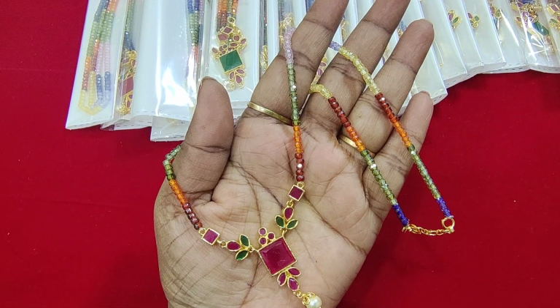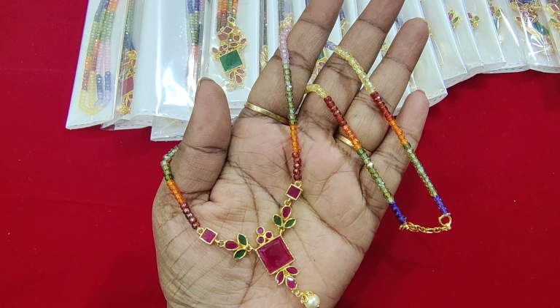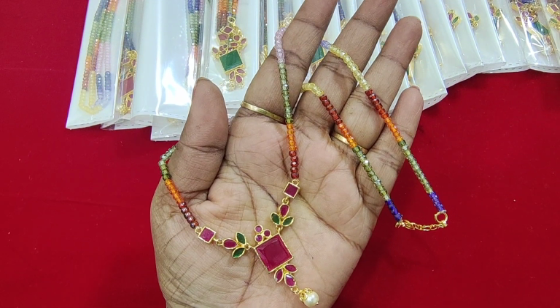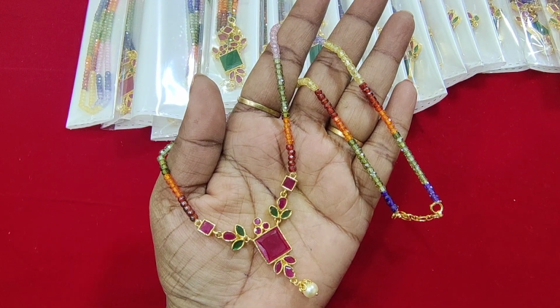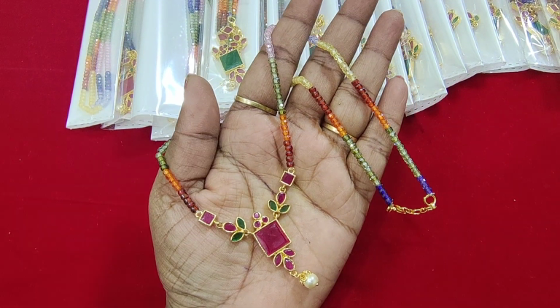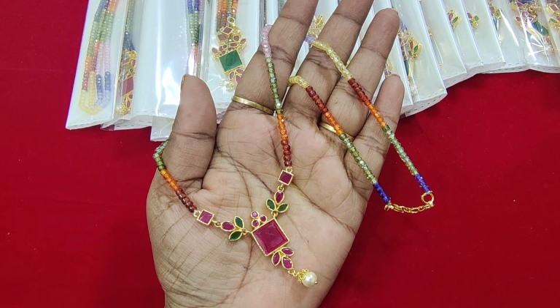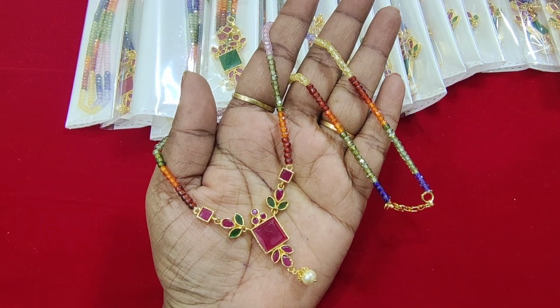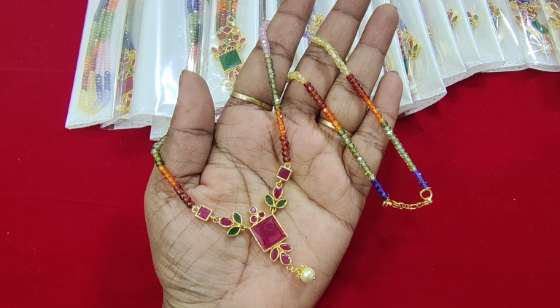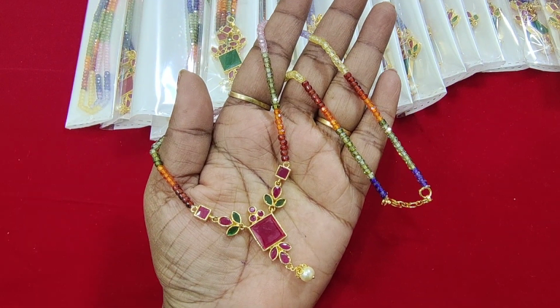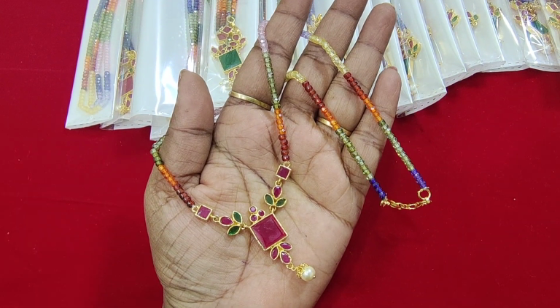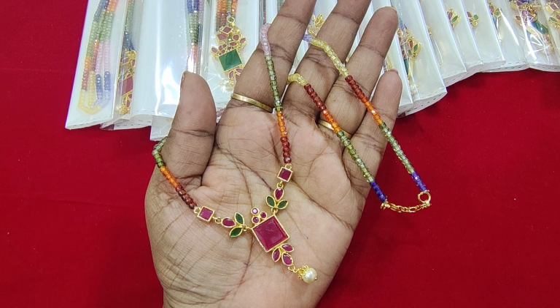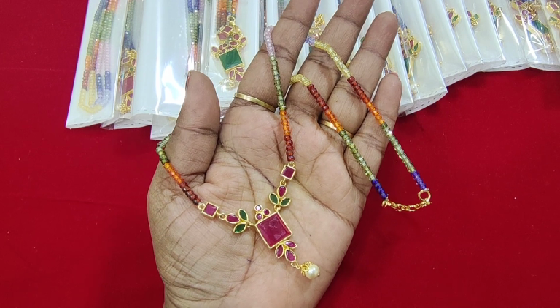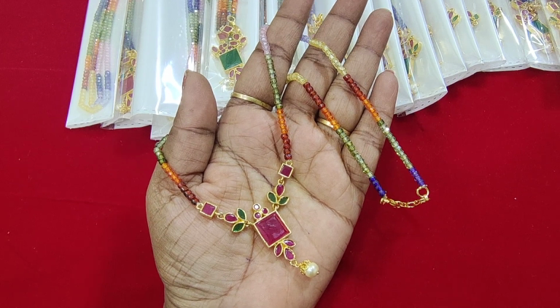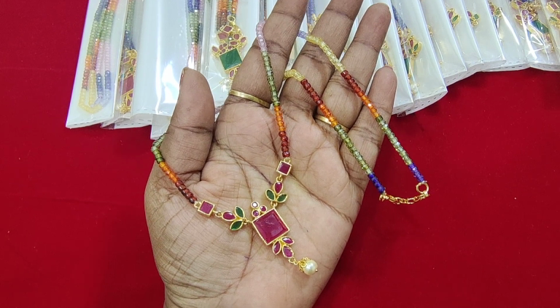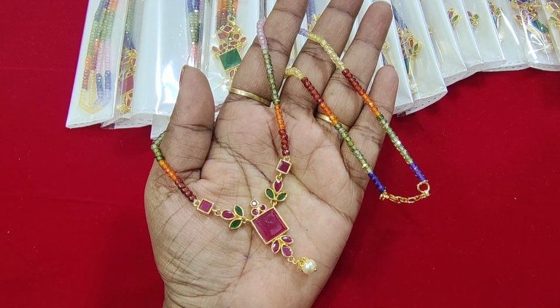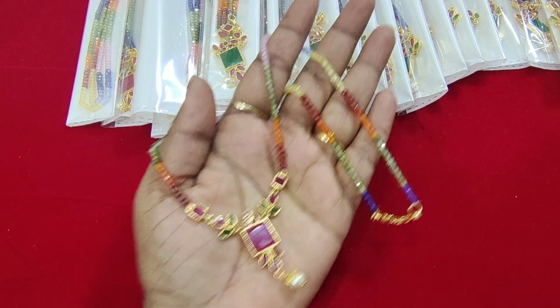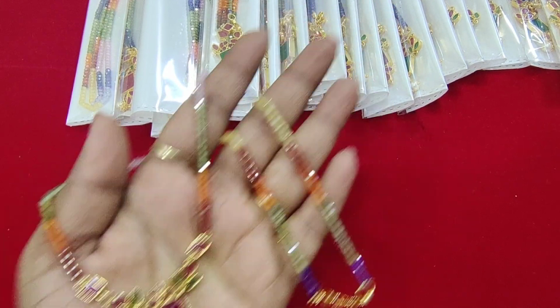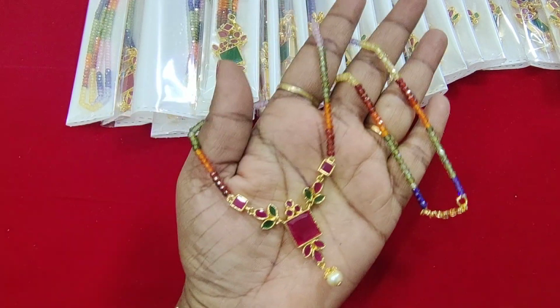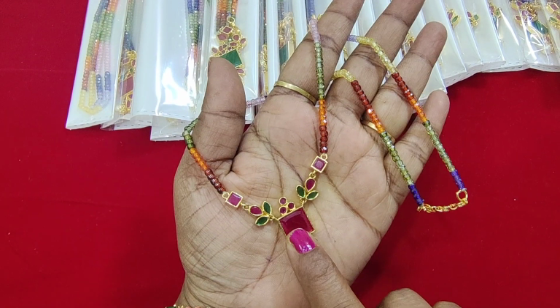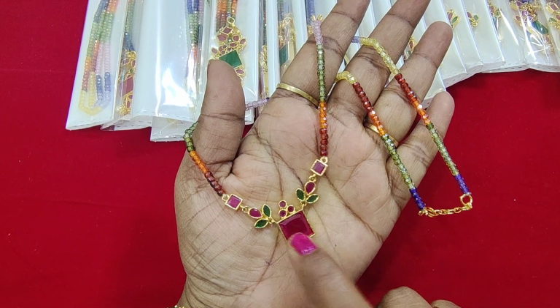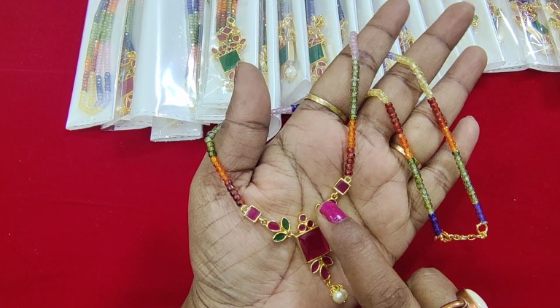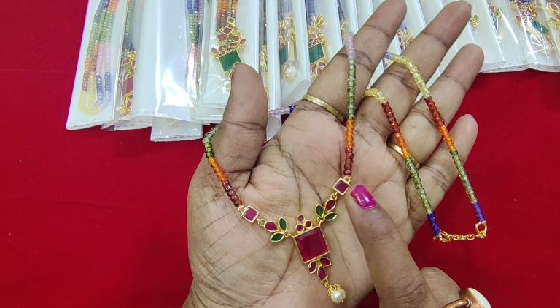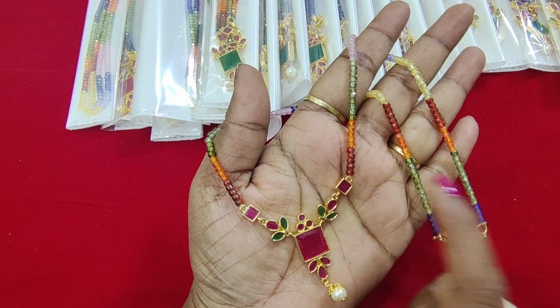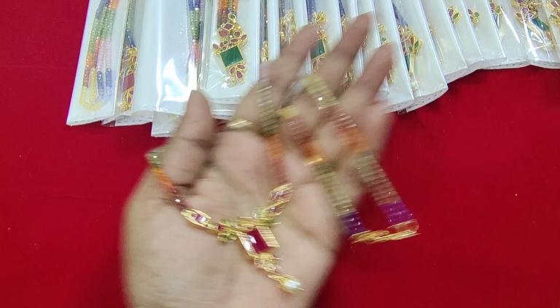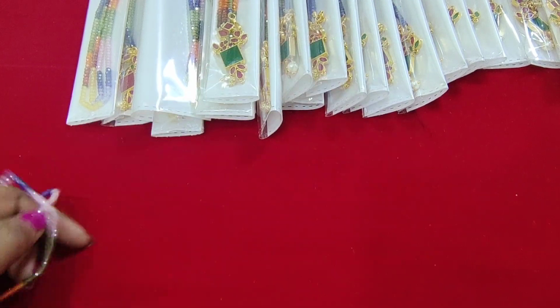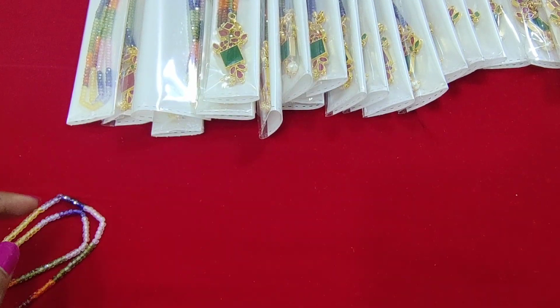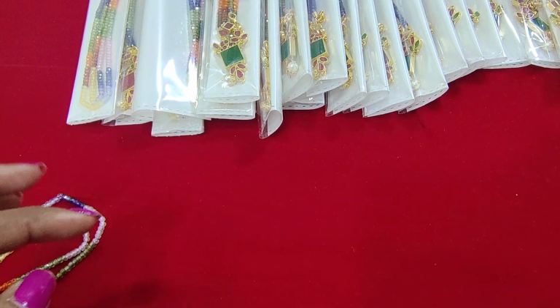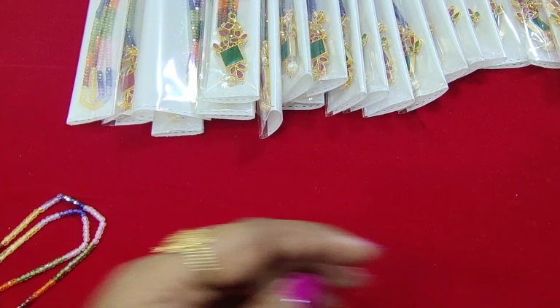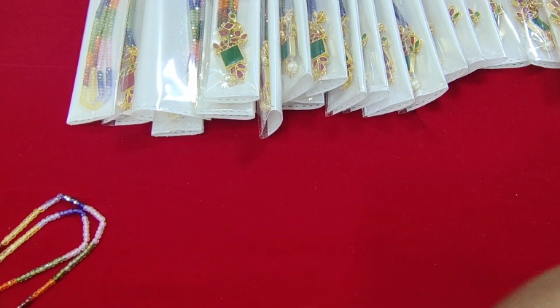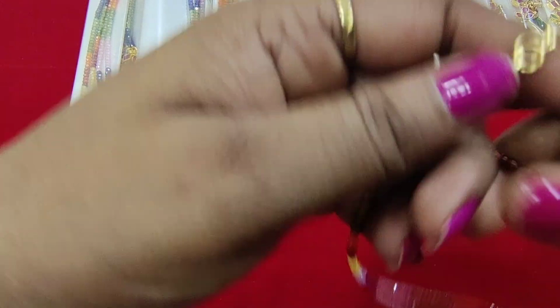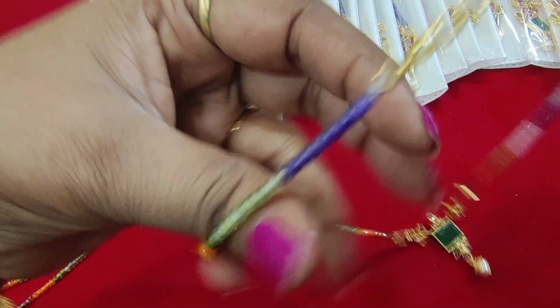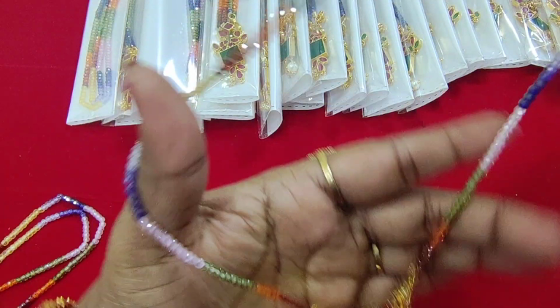It is beautiful. The cost is 699 rupees with free shipping. 50 pieces are available. Here is pink and green — here is green, here is pink, this is pink, and this is another color.